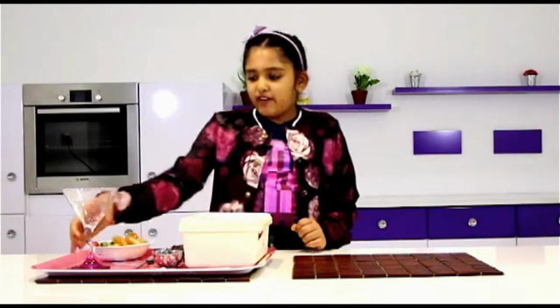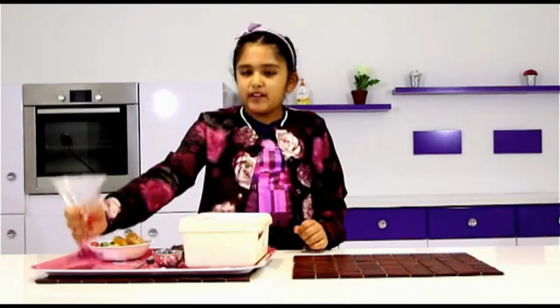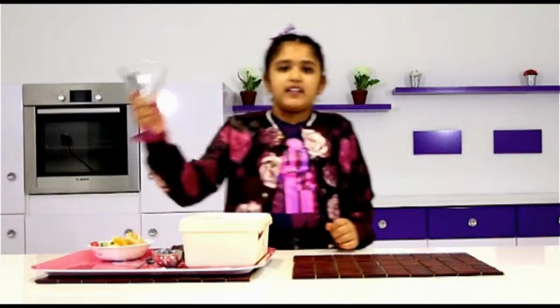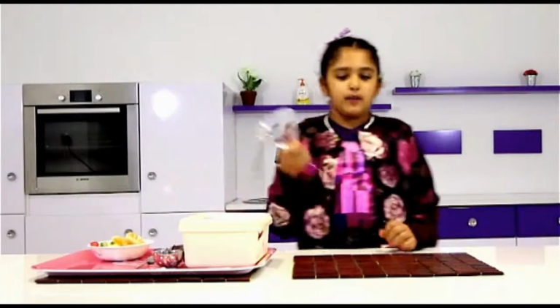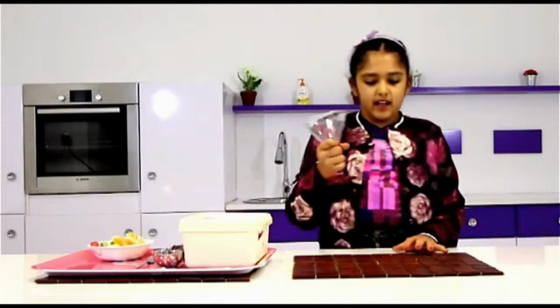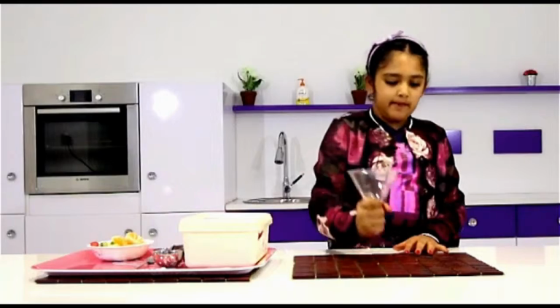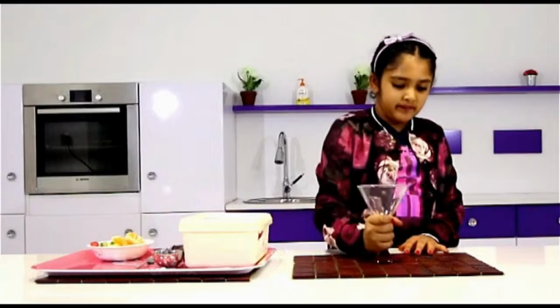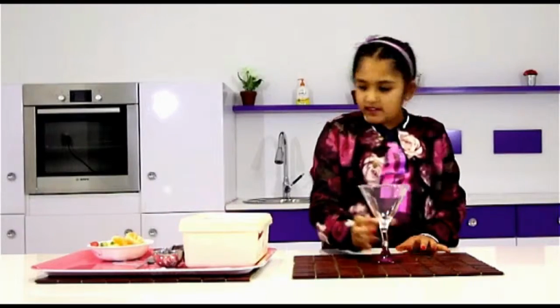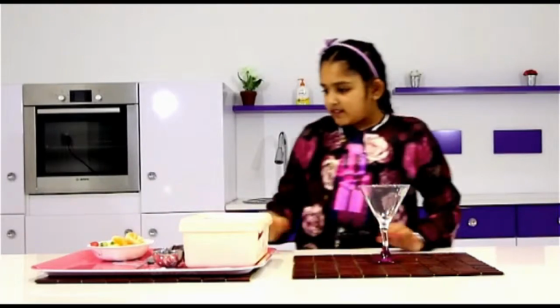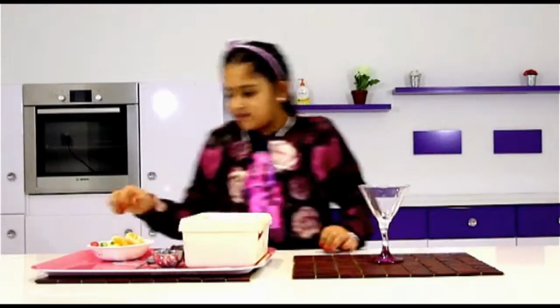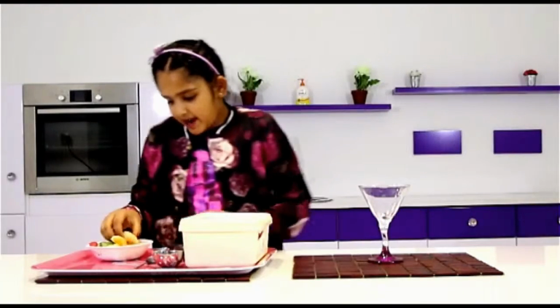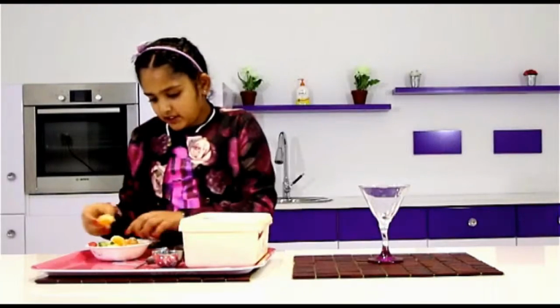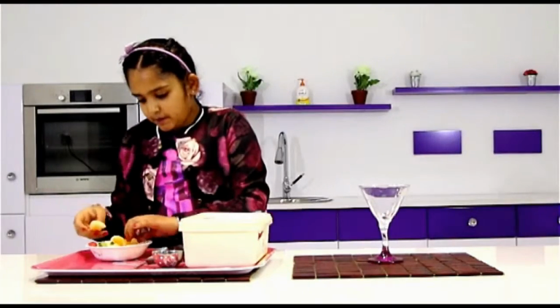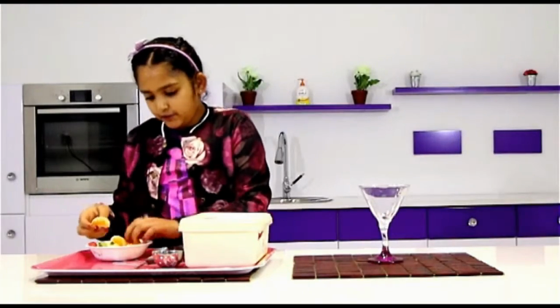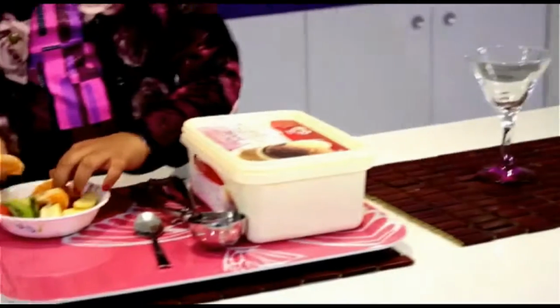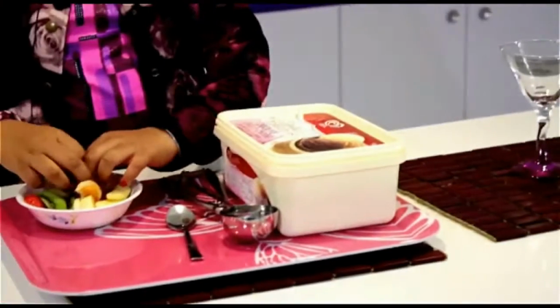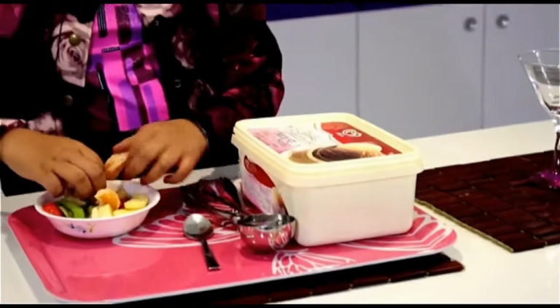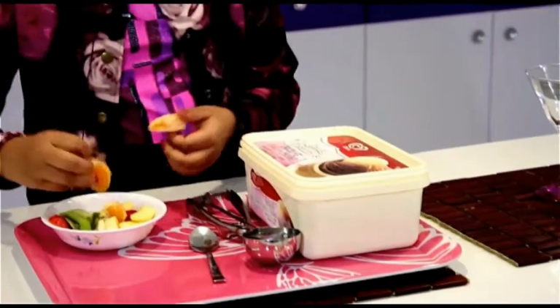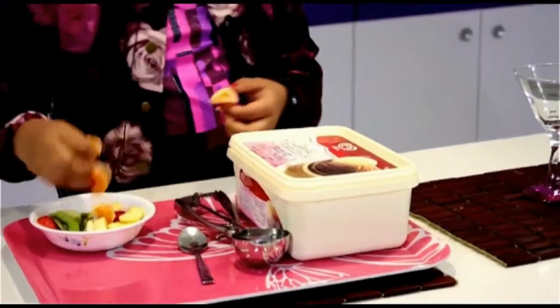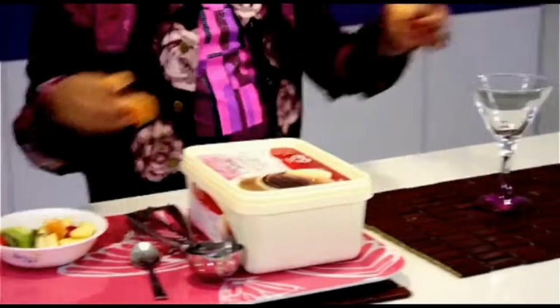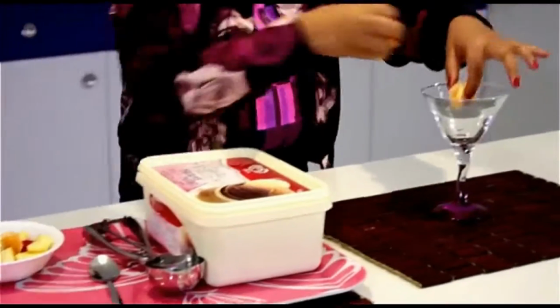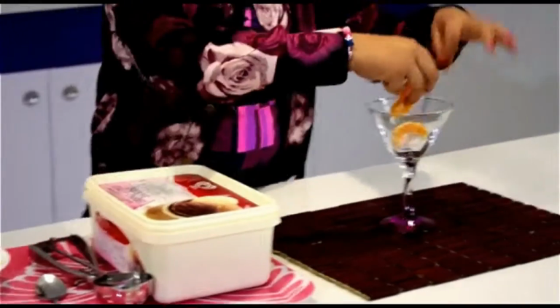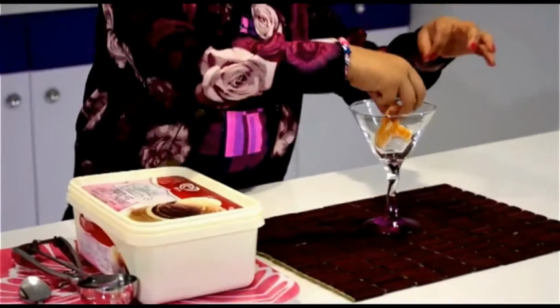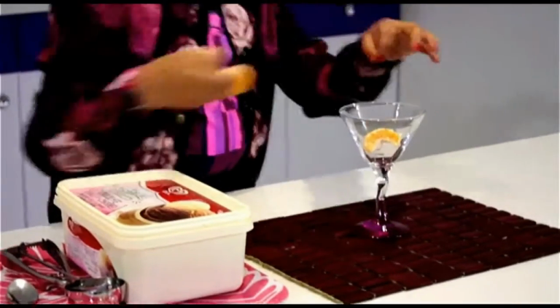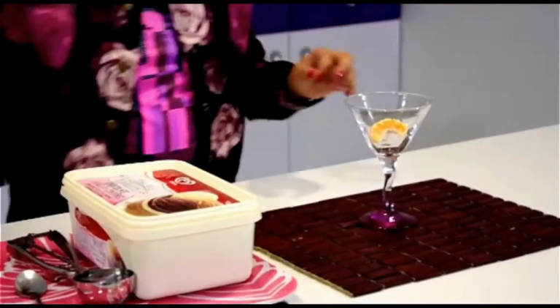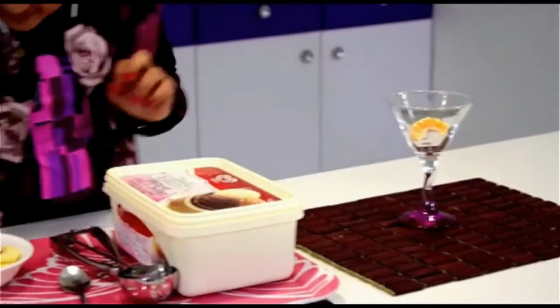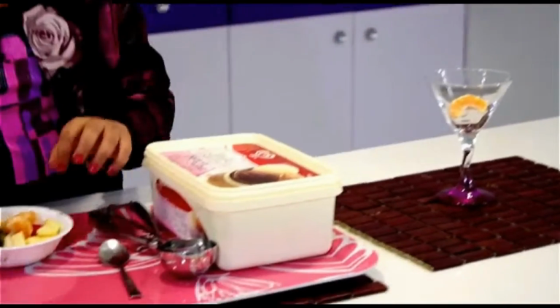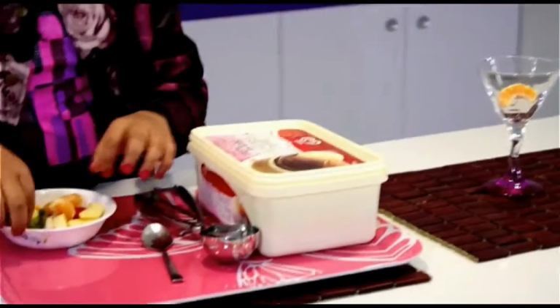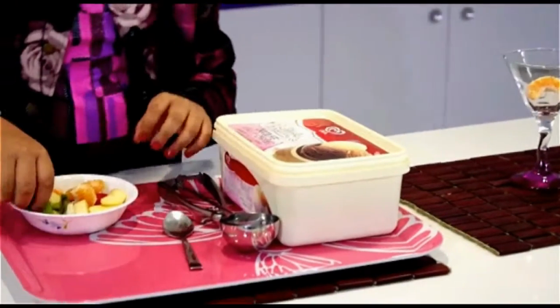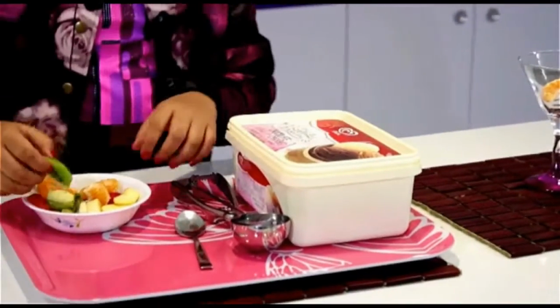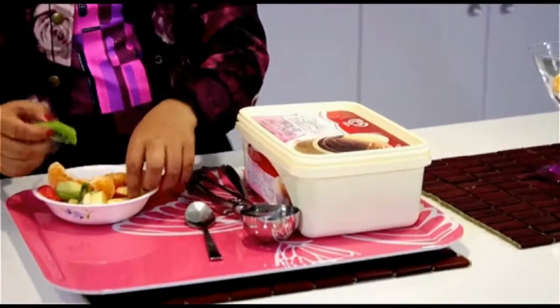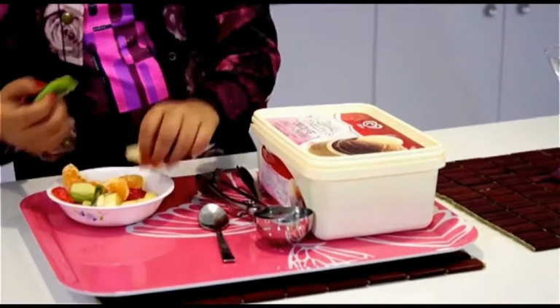First, we are going to take our cup and we are just going to put a few fruits on the bottom — kiwis and apple.